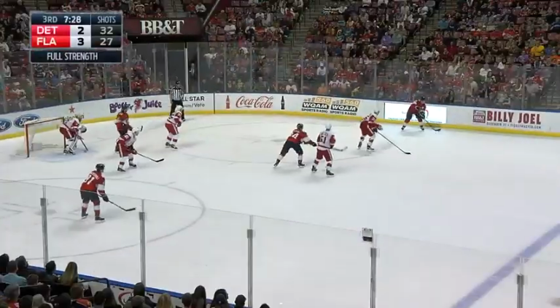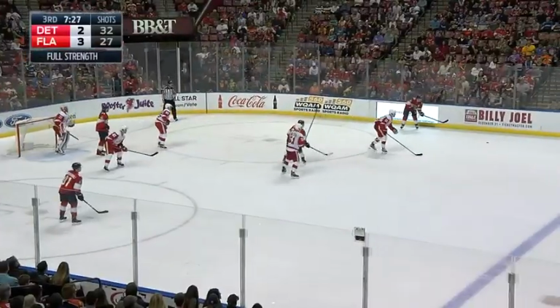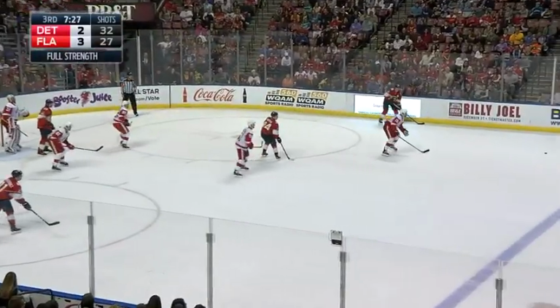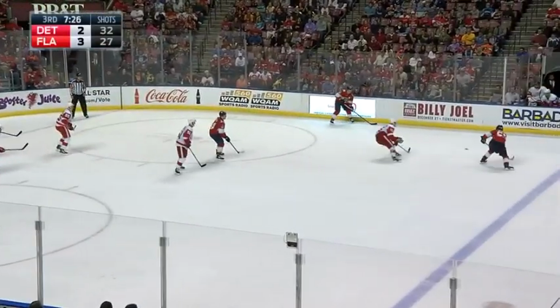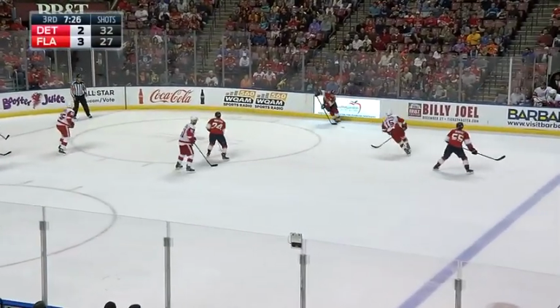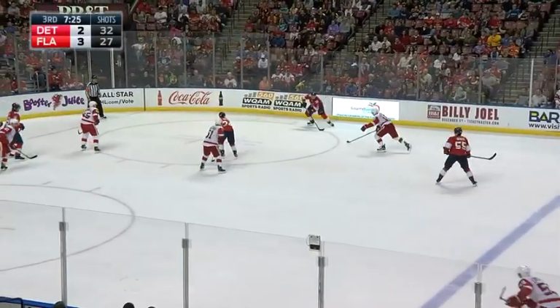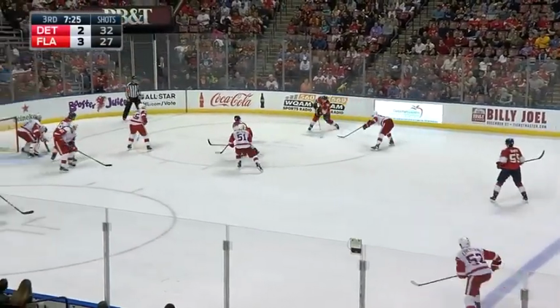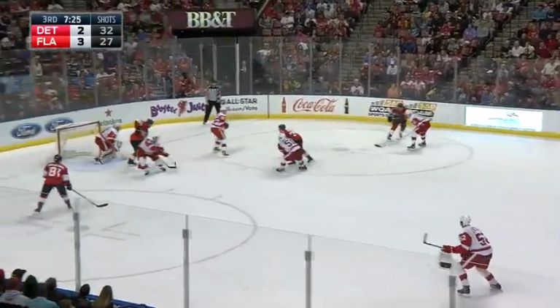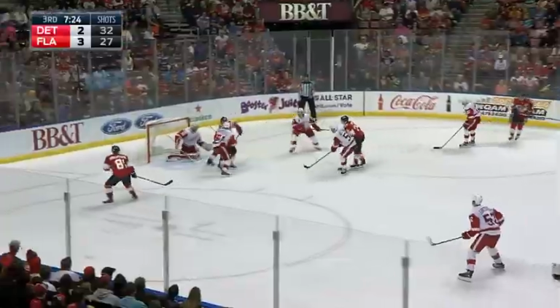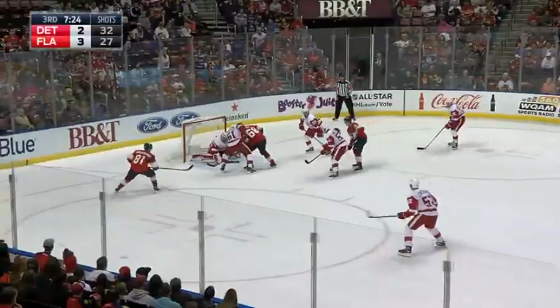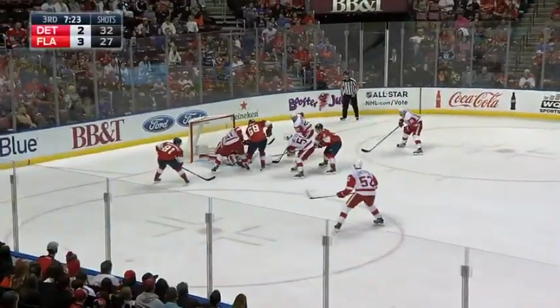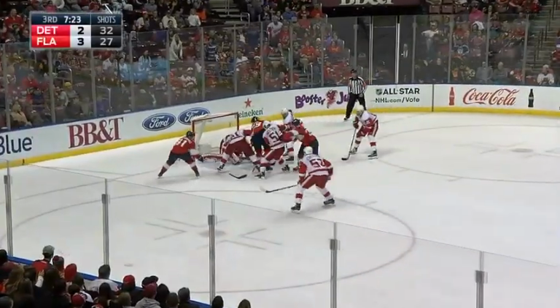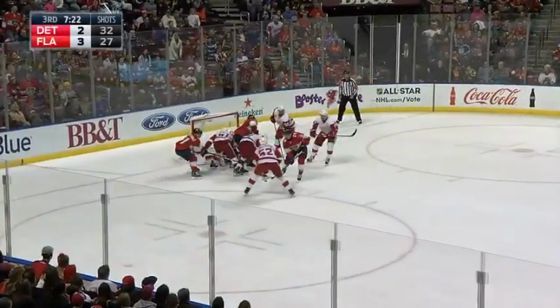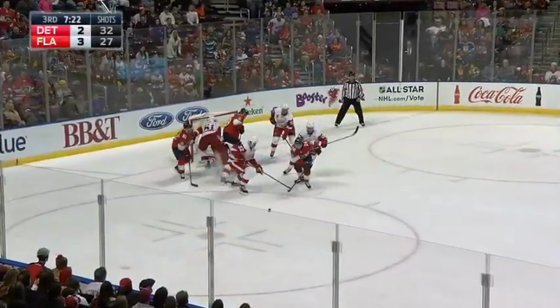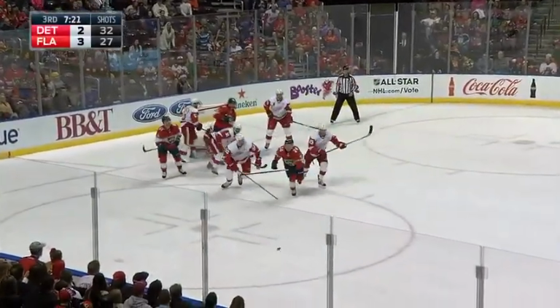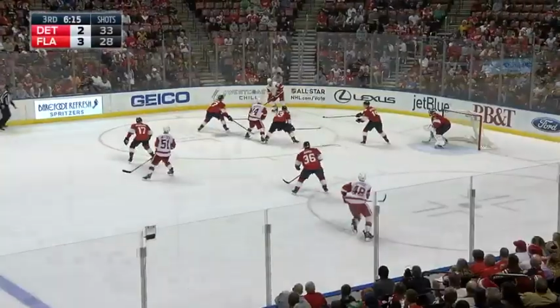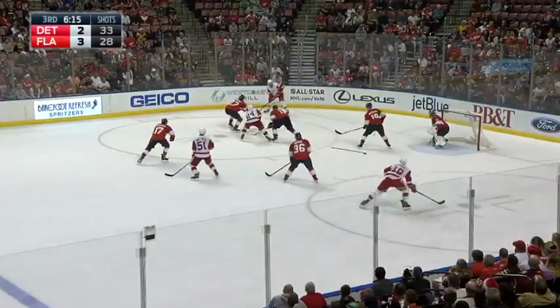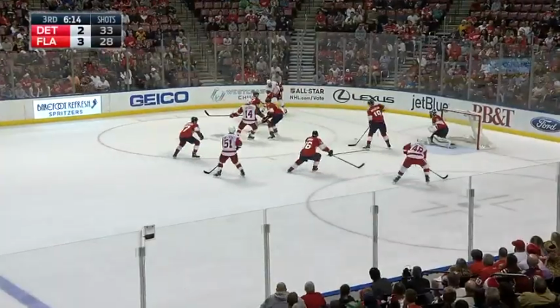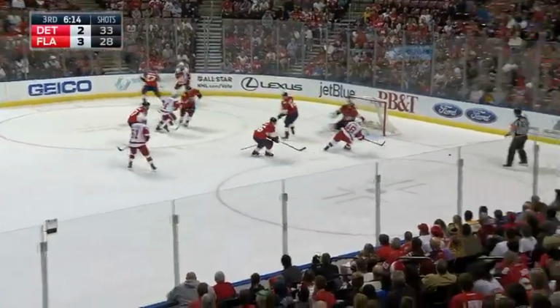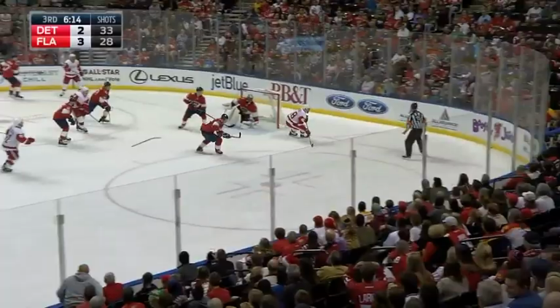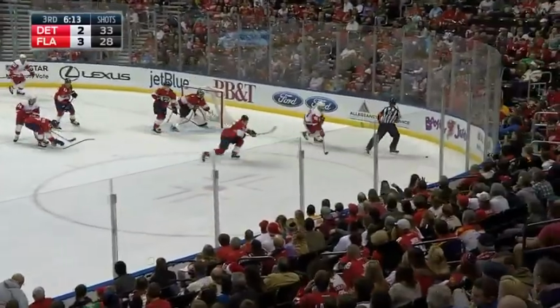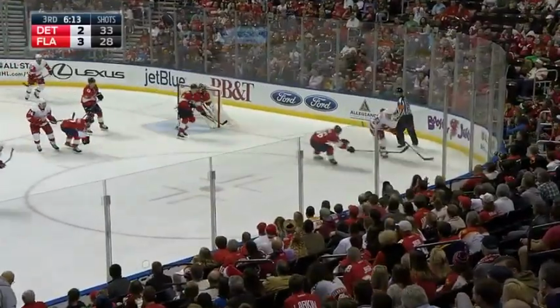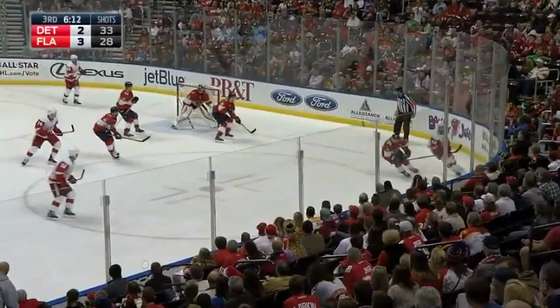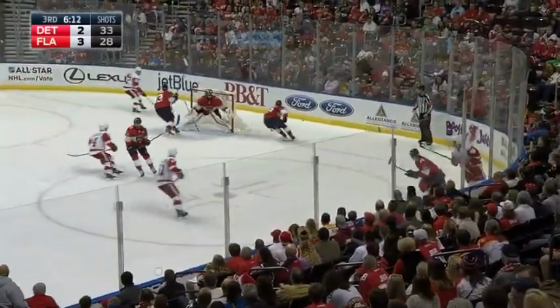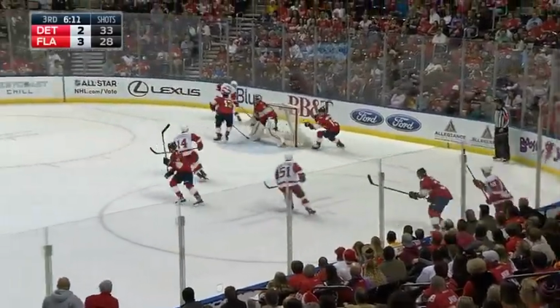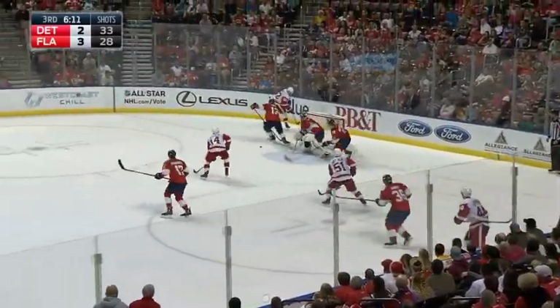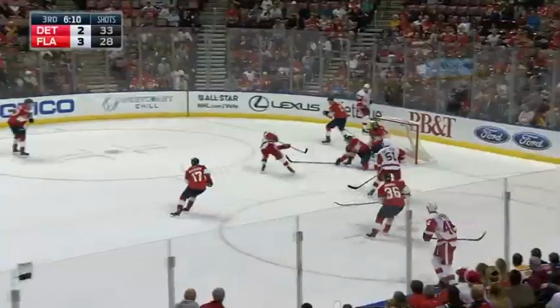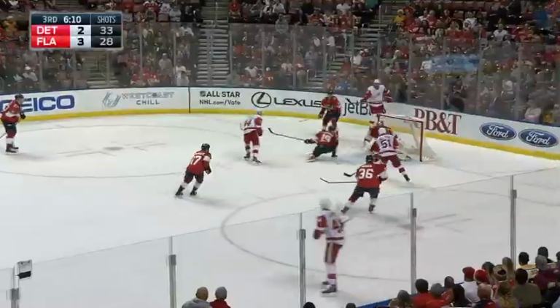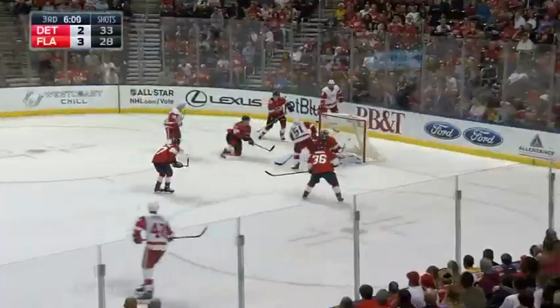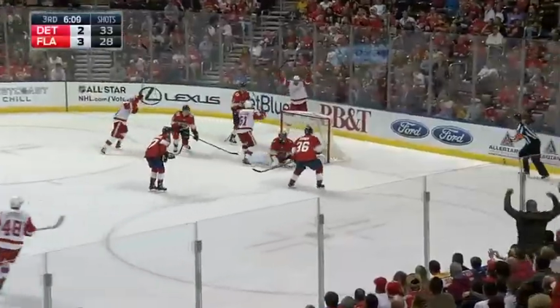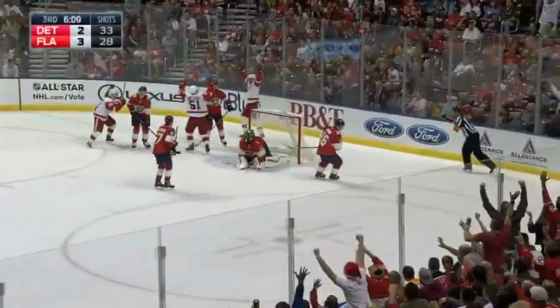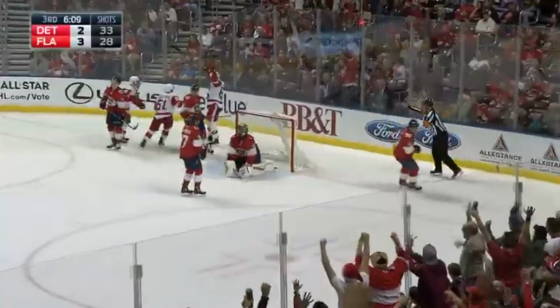Power play winds down to Demurs and Jokunen in front. Save, rebound, Demurs looking for it. Face-off win by the Red Wings, sent down in front — Cole couldn't get it on net. Danik puts it in front, kick save Luongo, and then they score.